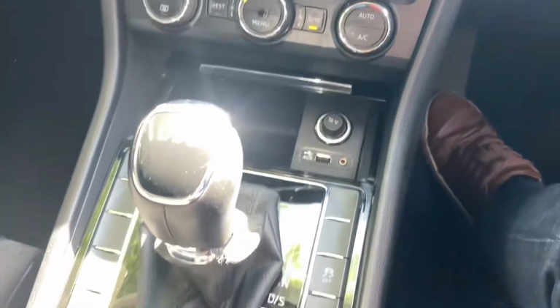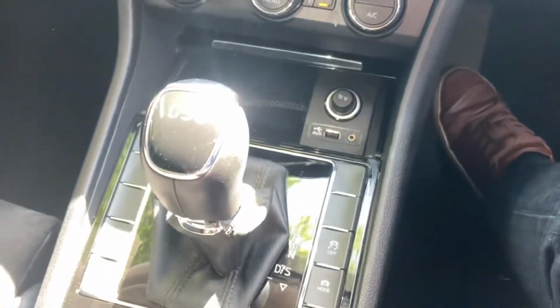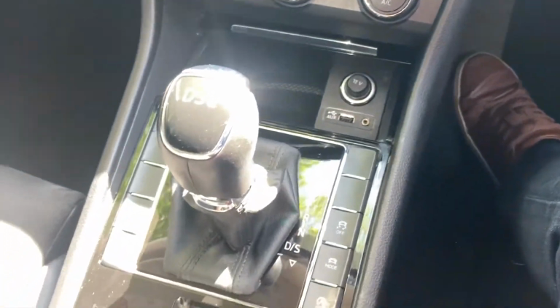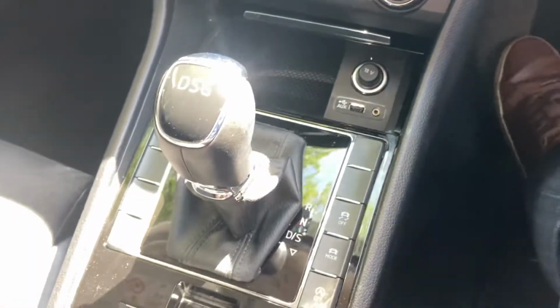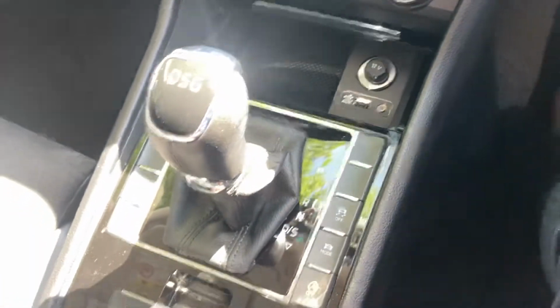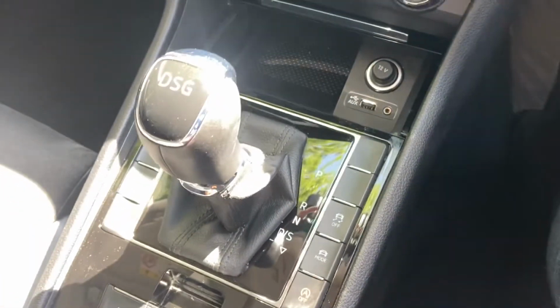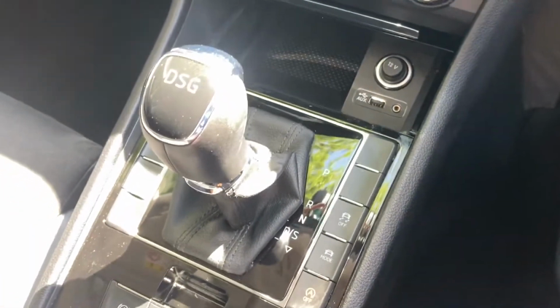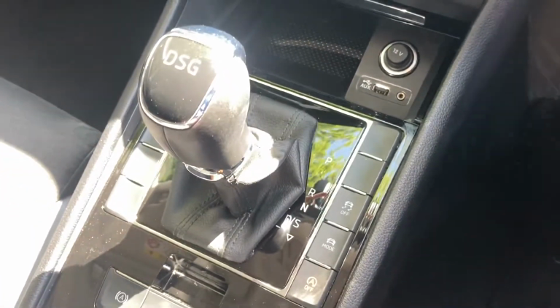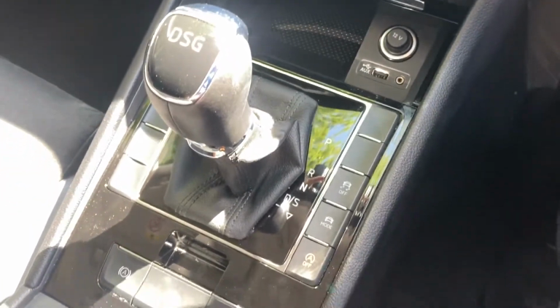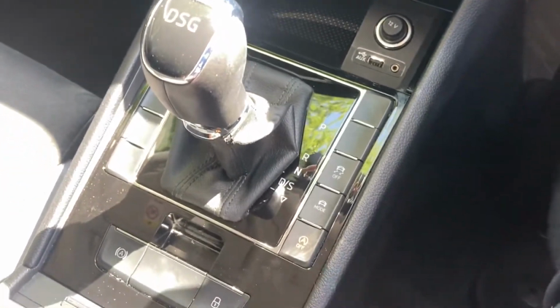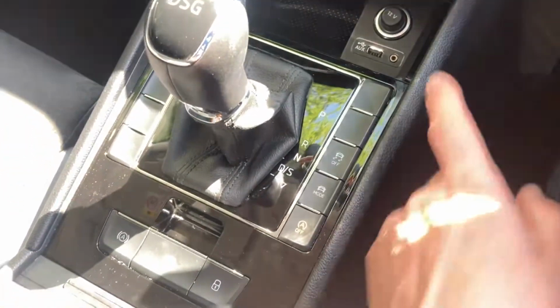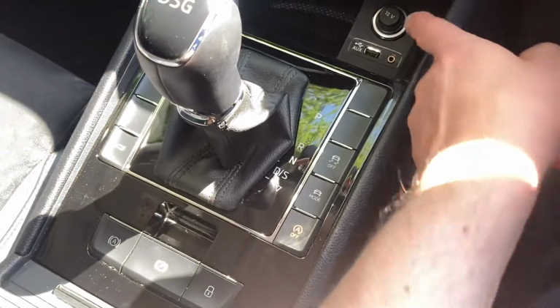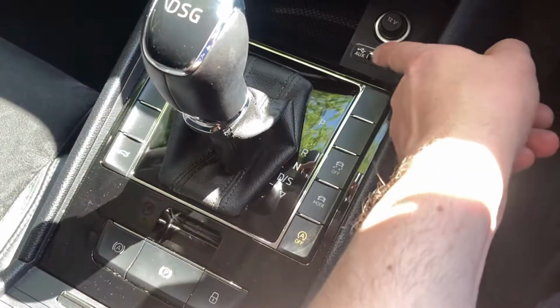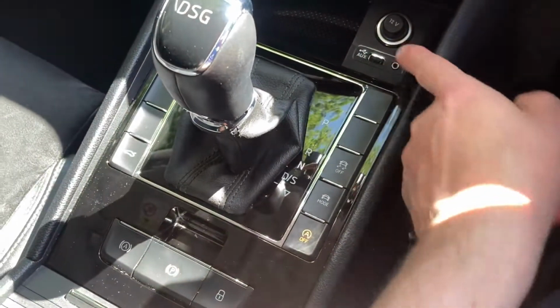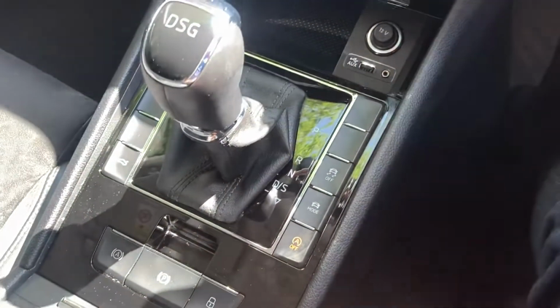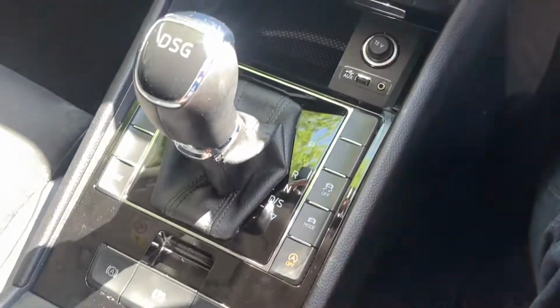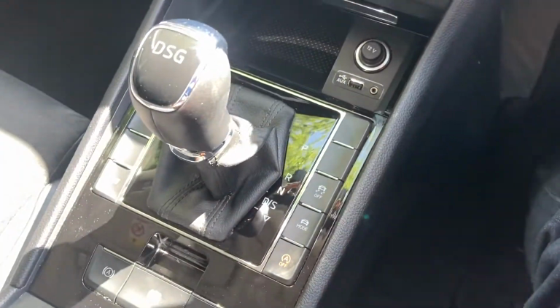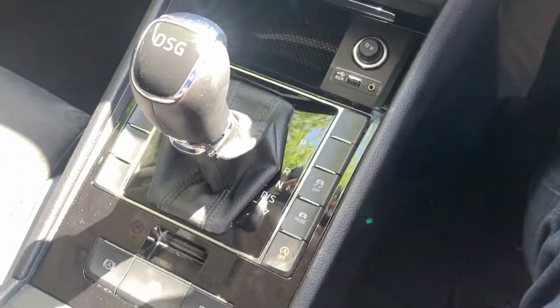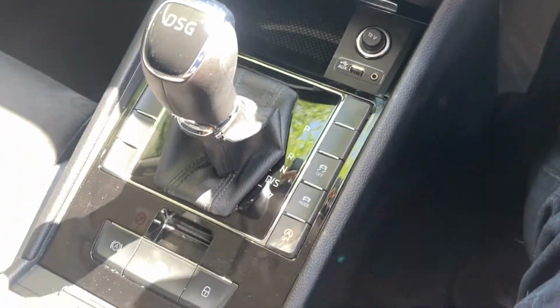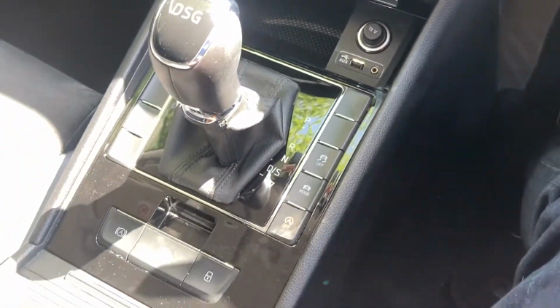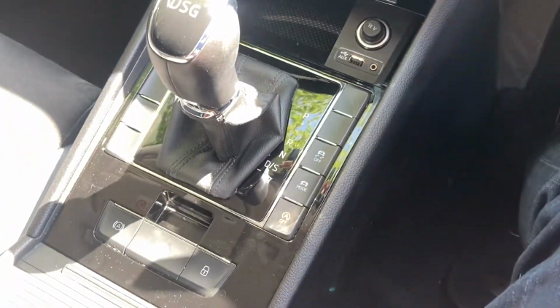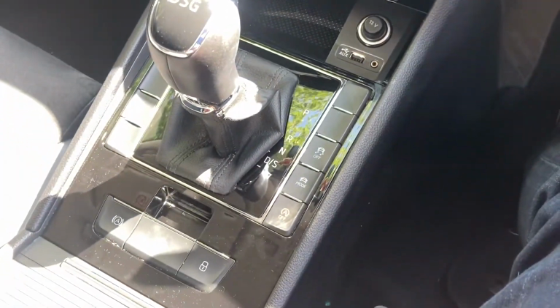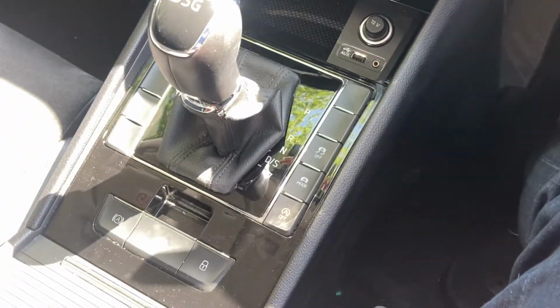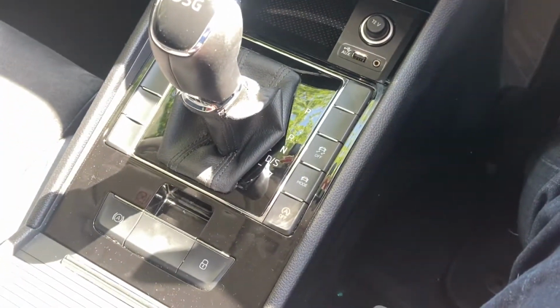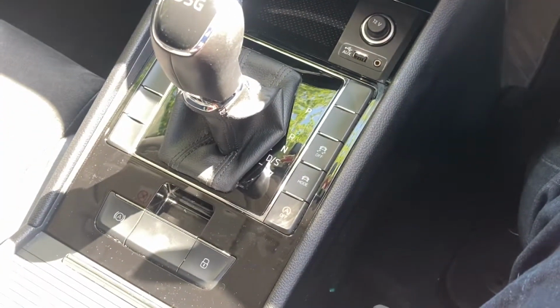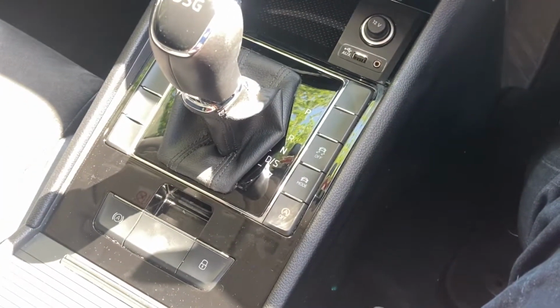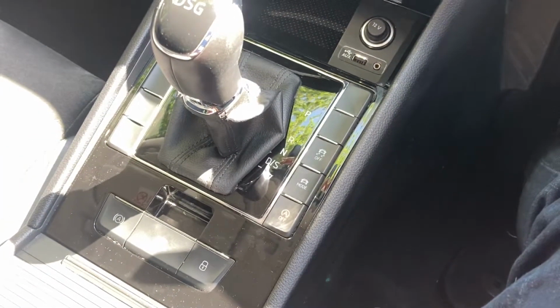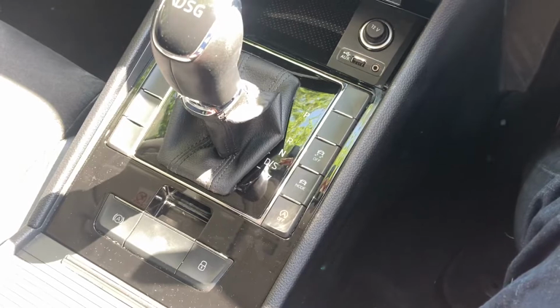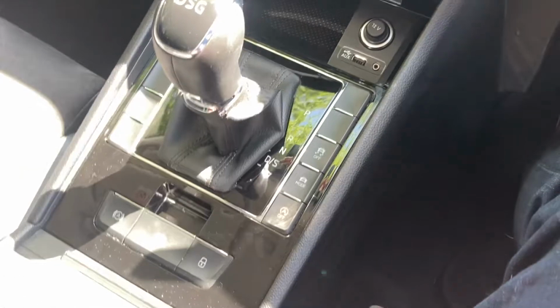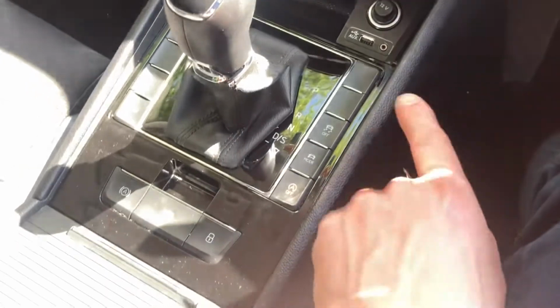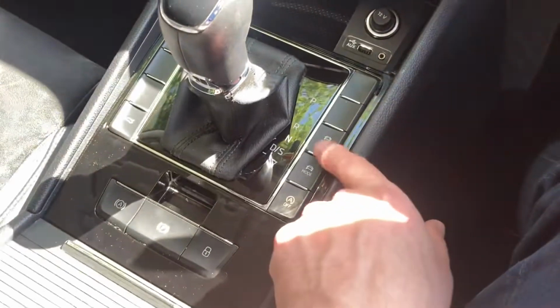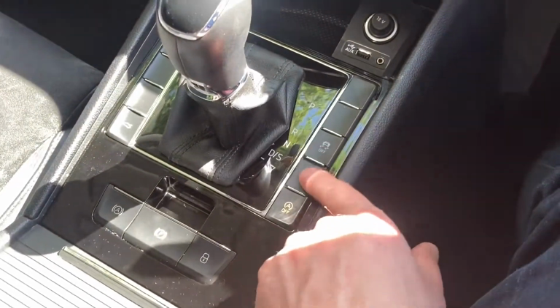Heated front seats, DSG gear change, auxiliary and USB ports, traction control, and different driving modes.